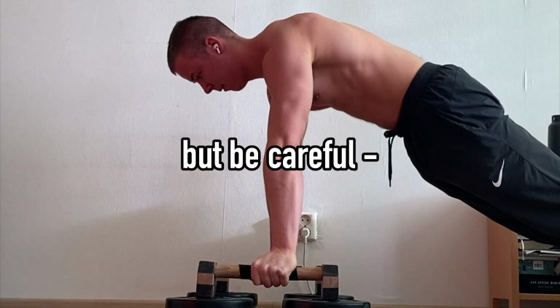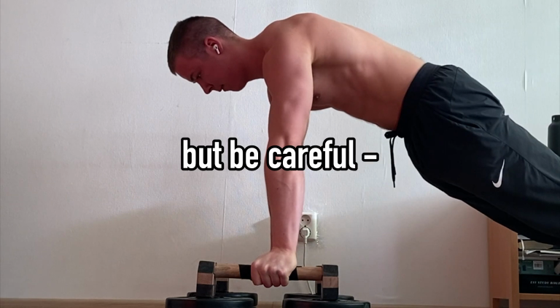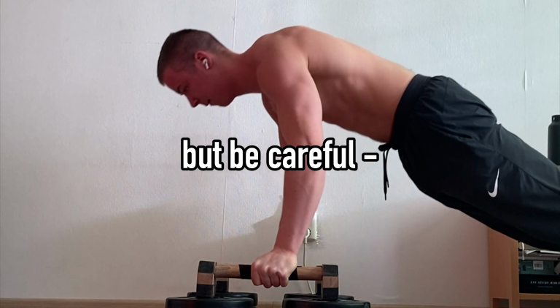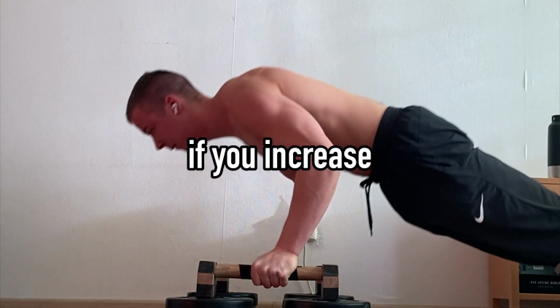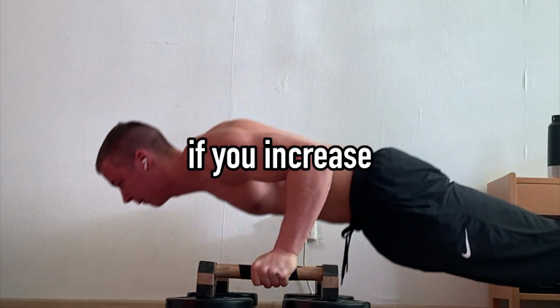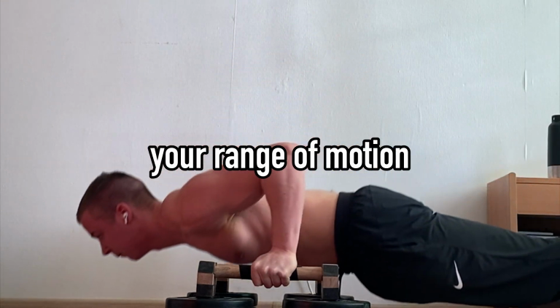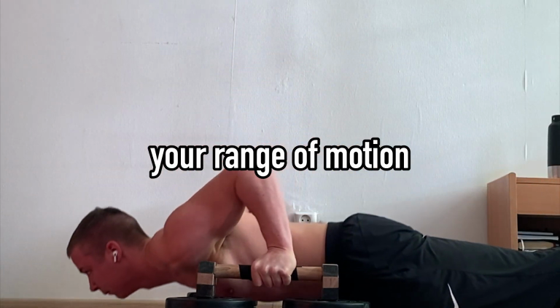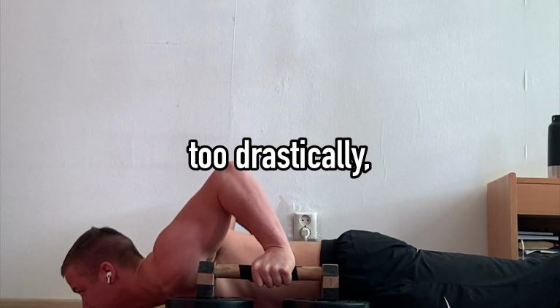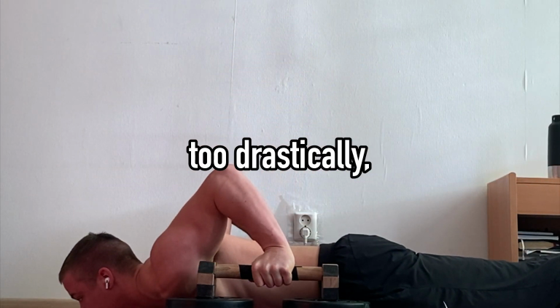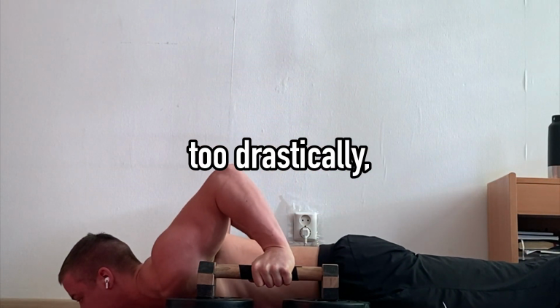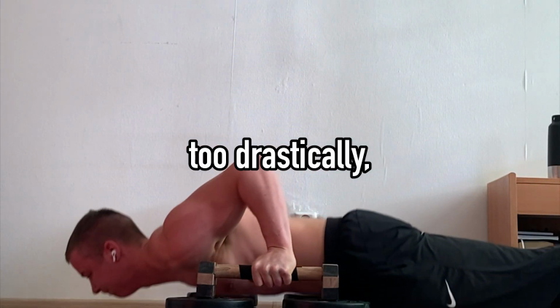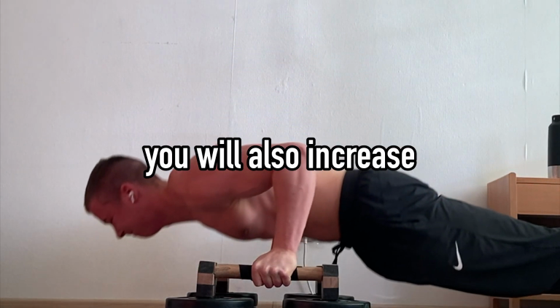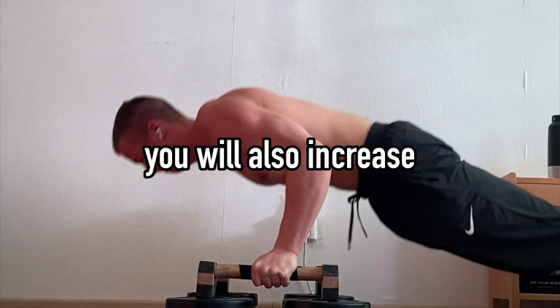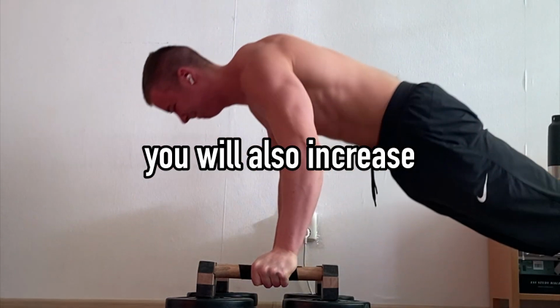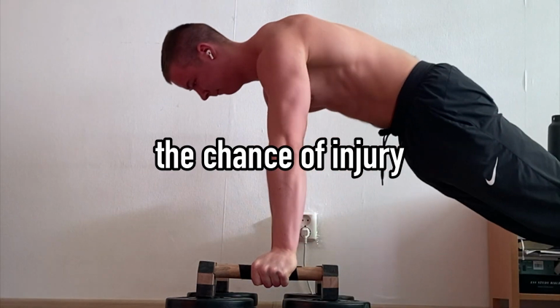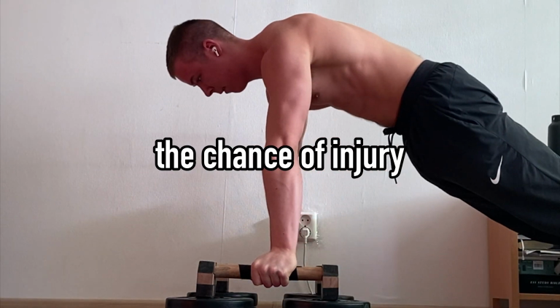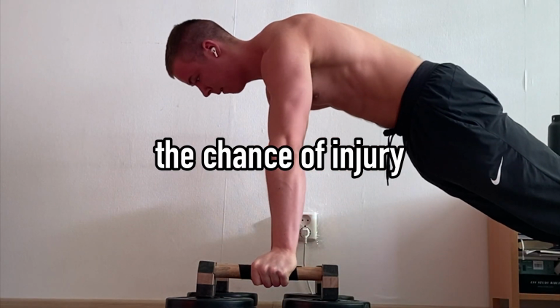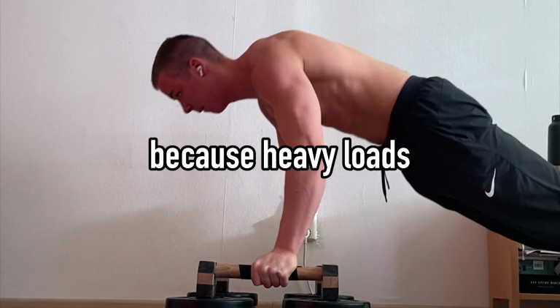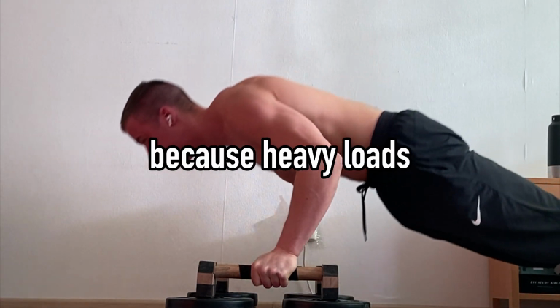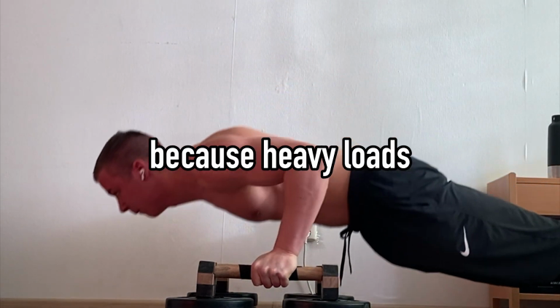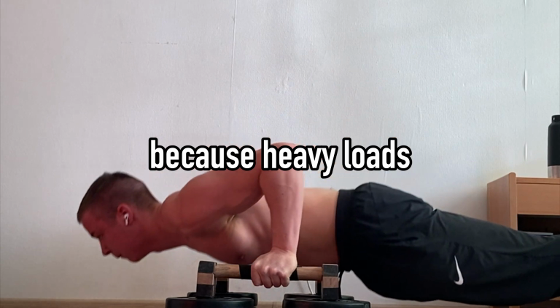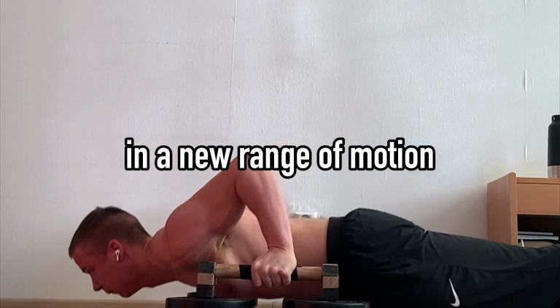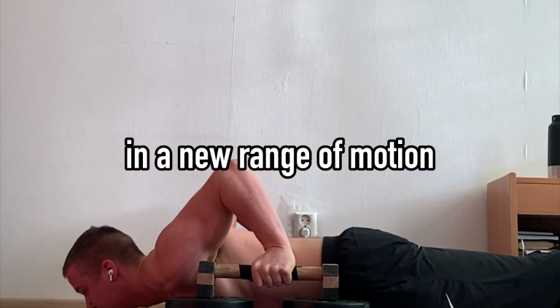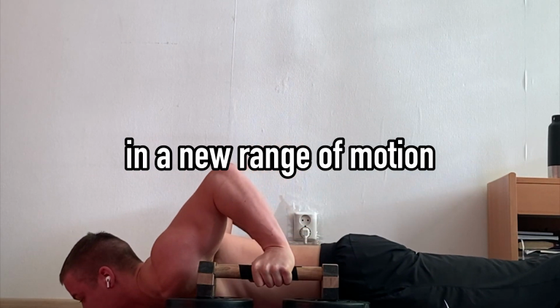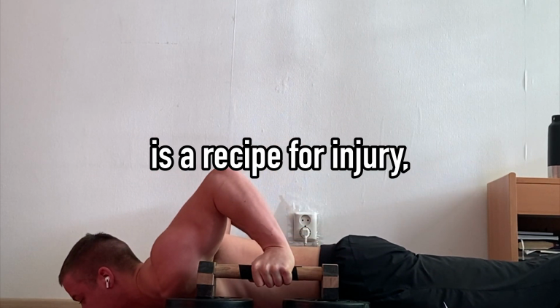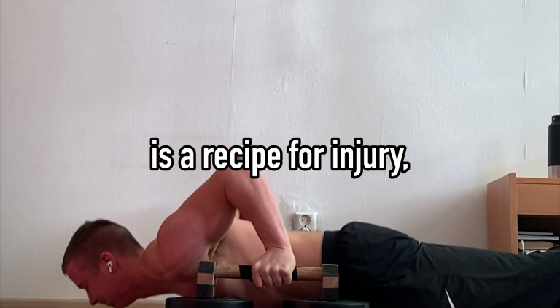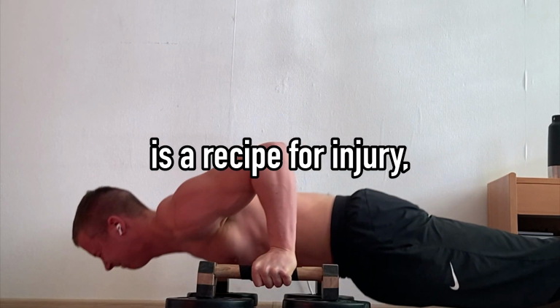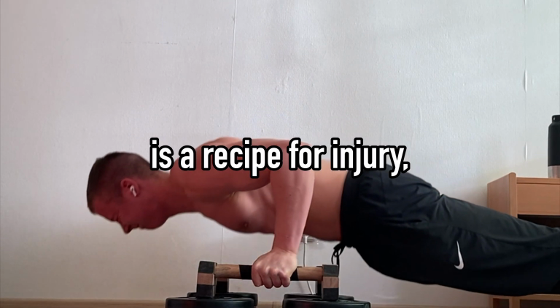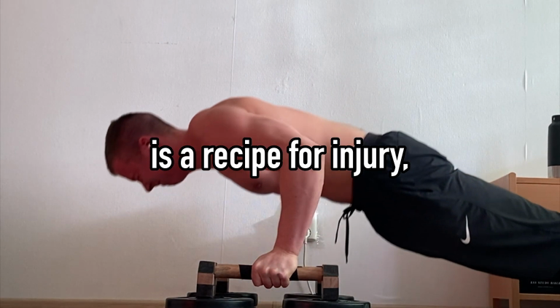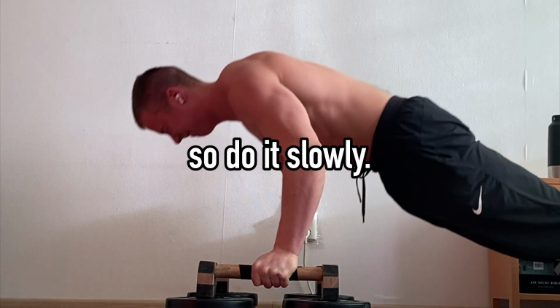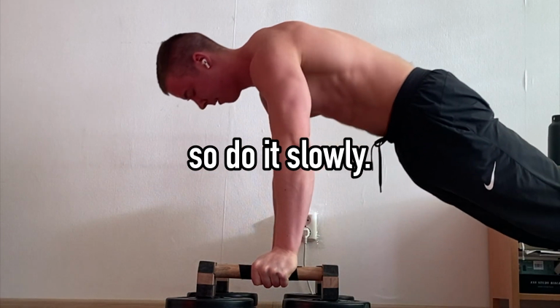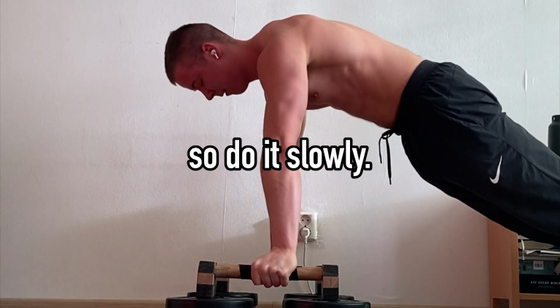But be careful. If you increase your range of motion too drastically, you will also increase the chance of injury, because heavy loads and a new range of motion is a recipe for injury — so do it slowly.